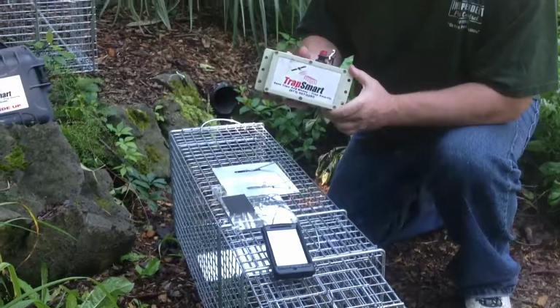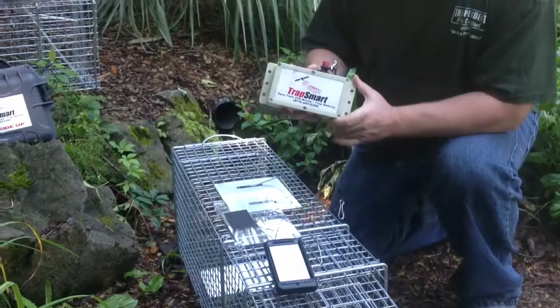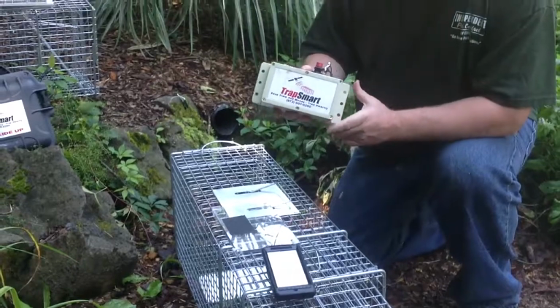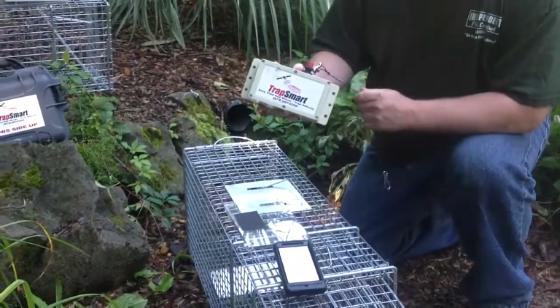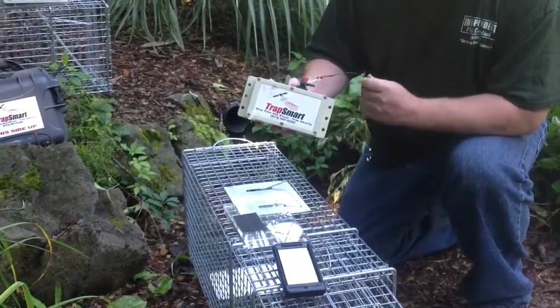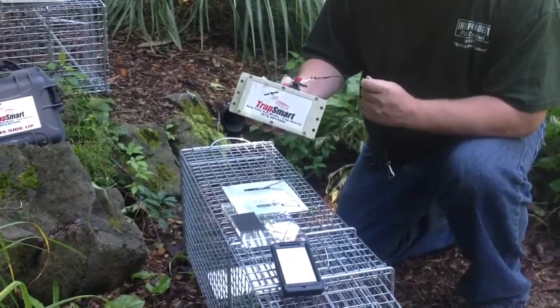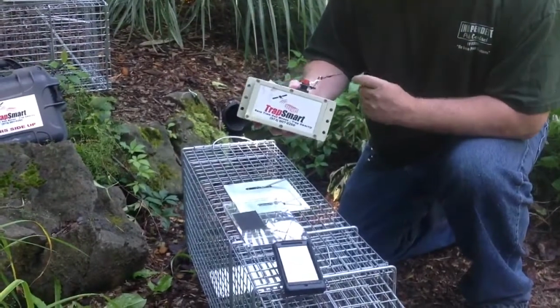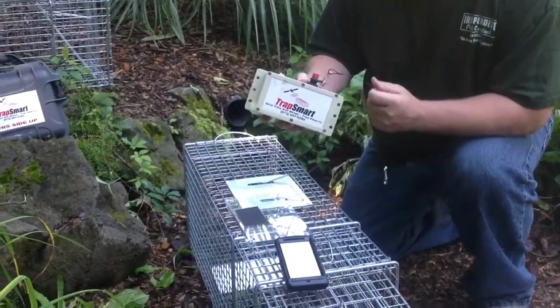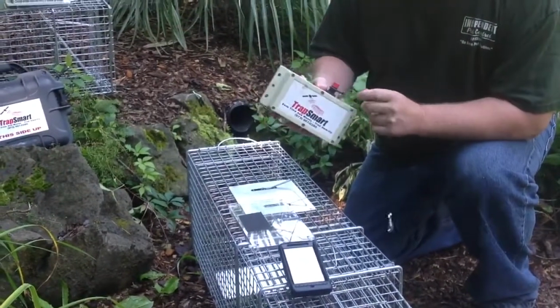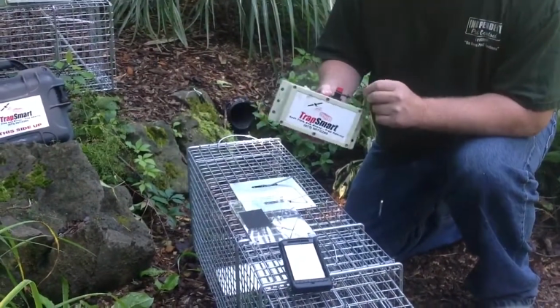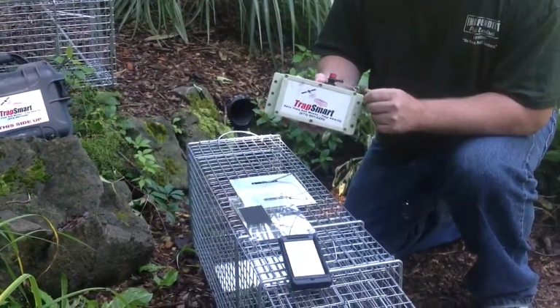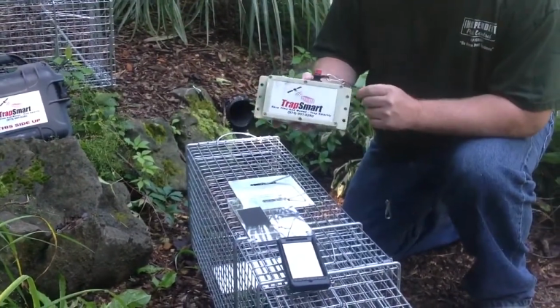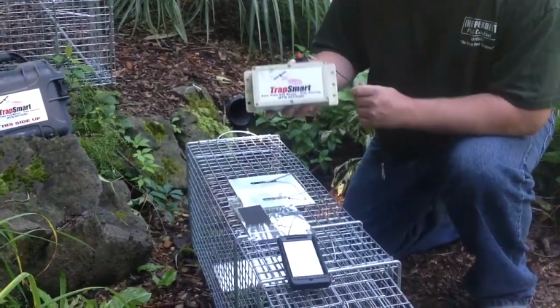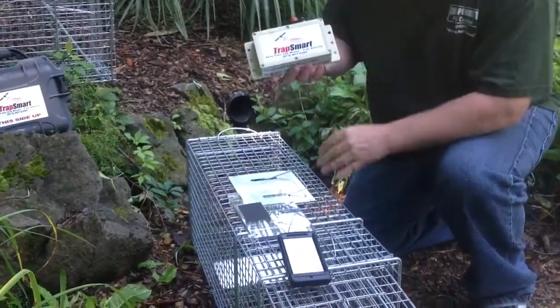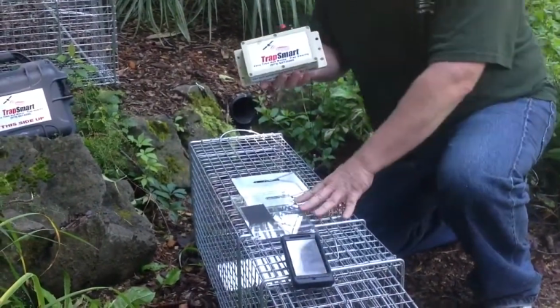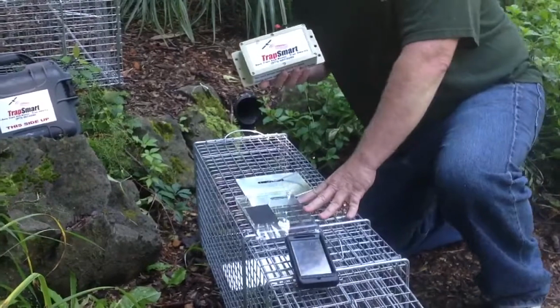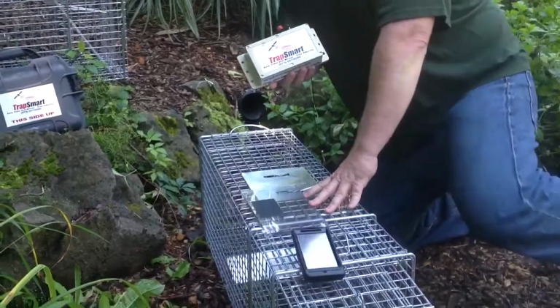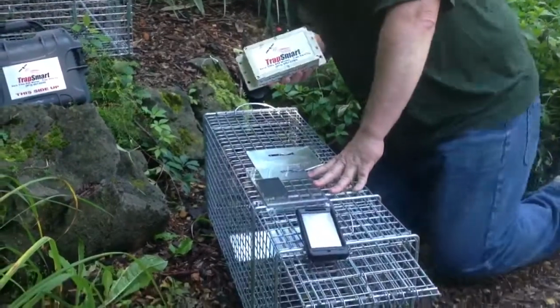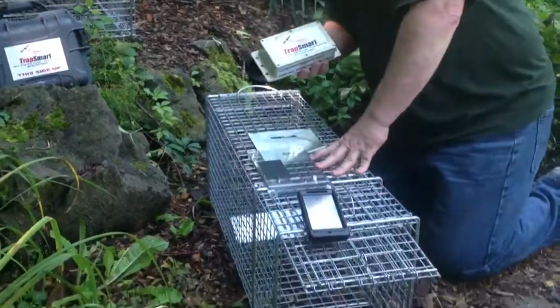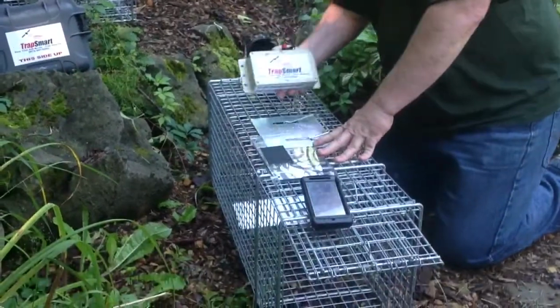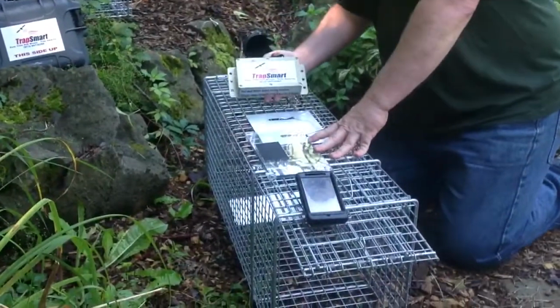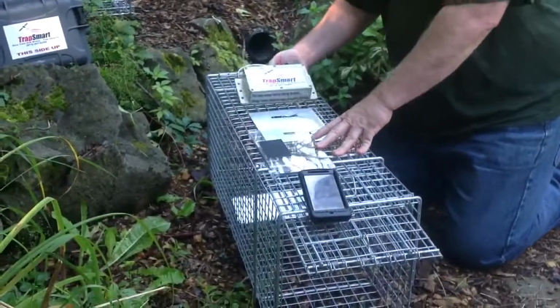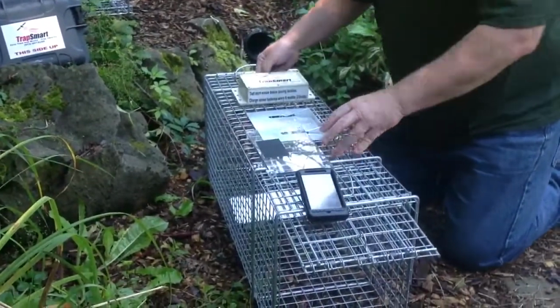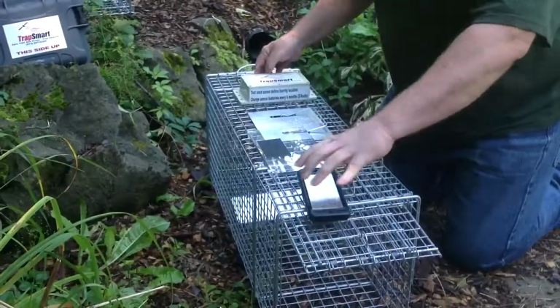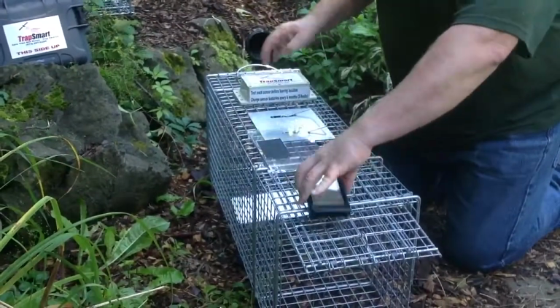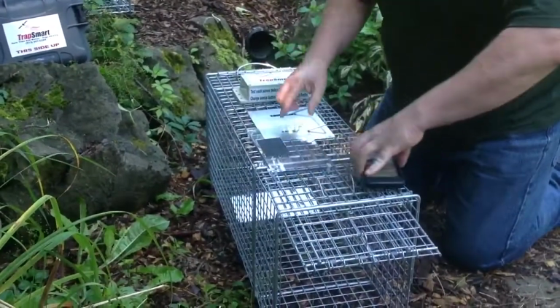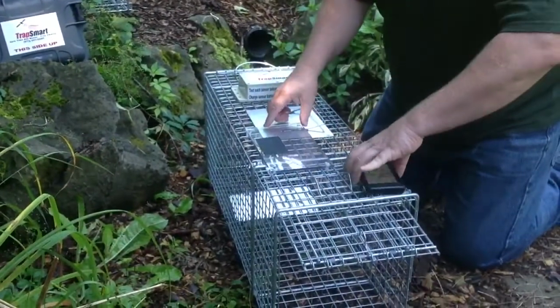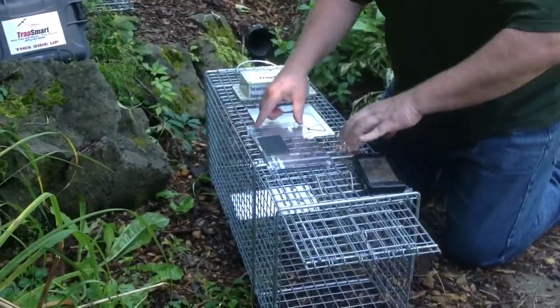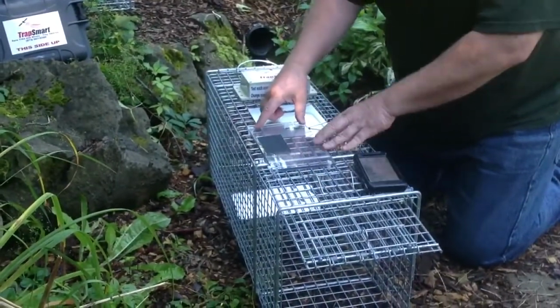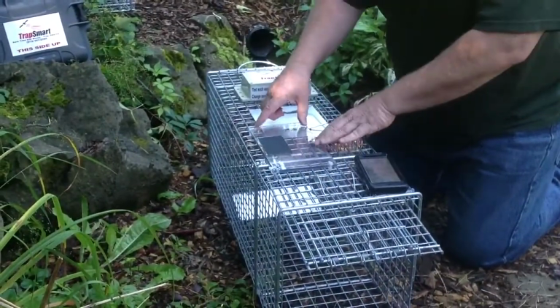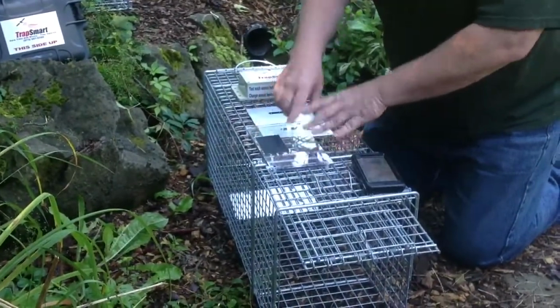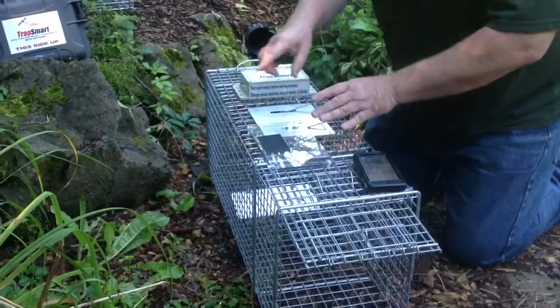This is Tom from Independent Pest Control, and I want to show you how I use the TrapSmart system on Tomahawk Live Traps. First, I take my Live Traps and I put a quick connect plate on all of them.